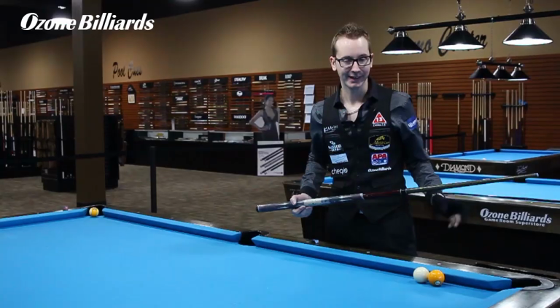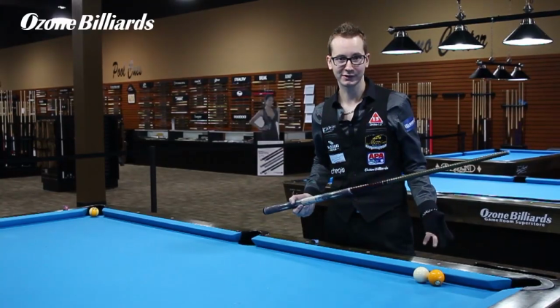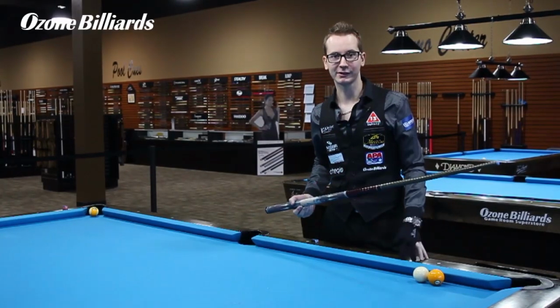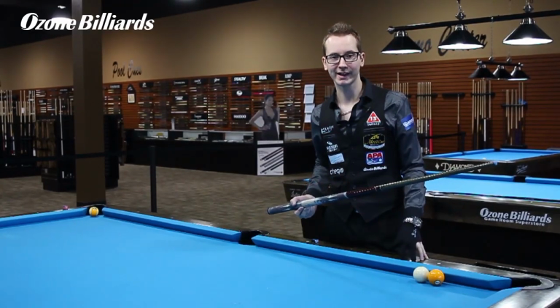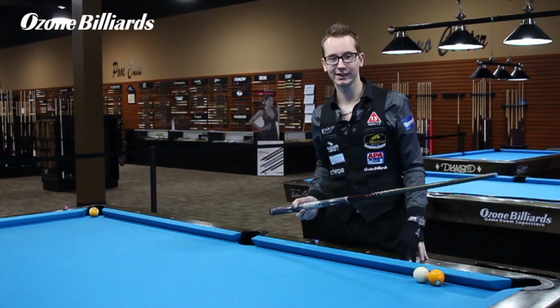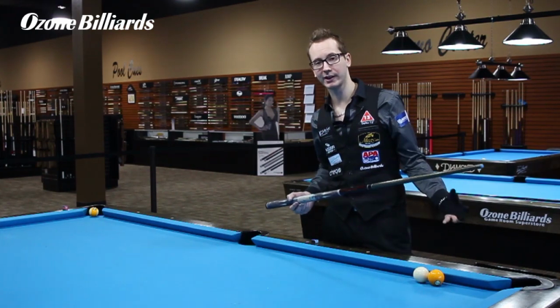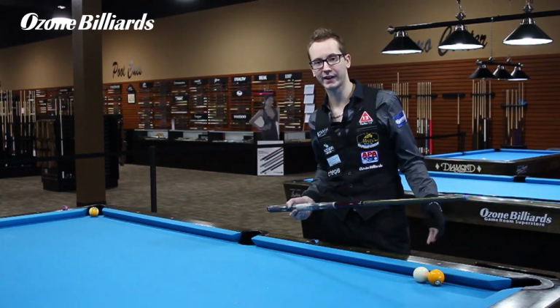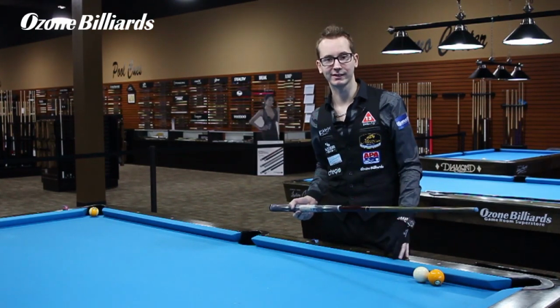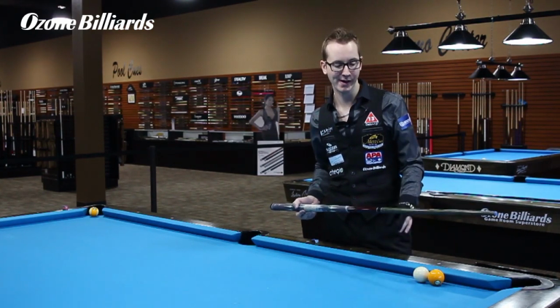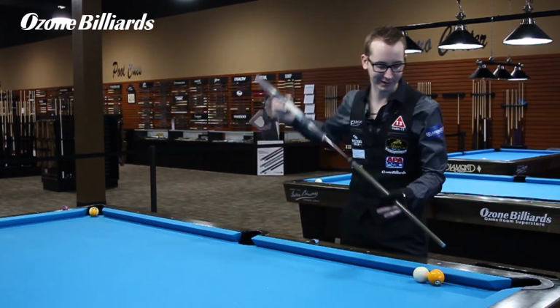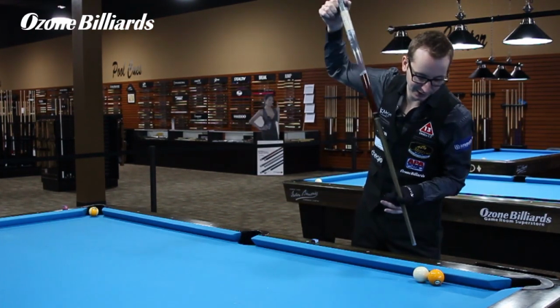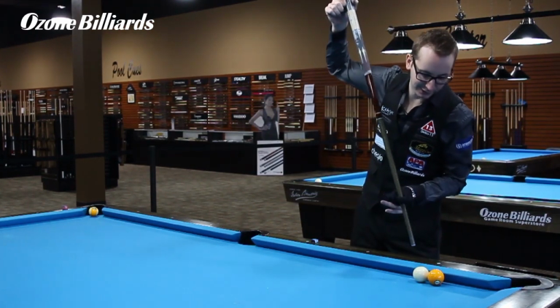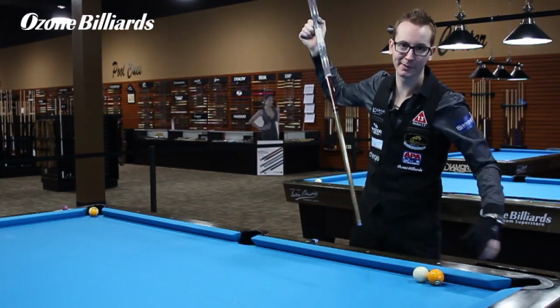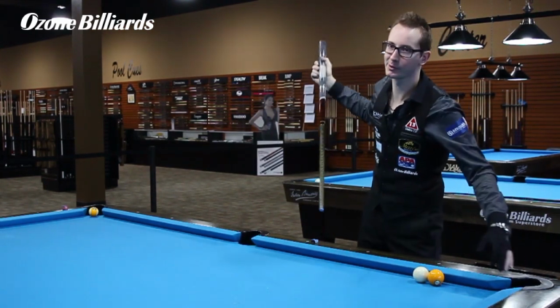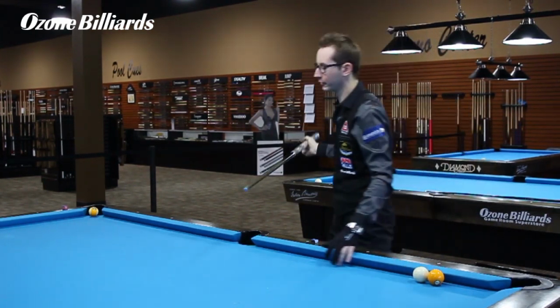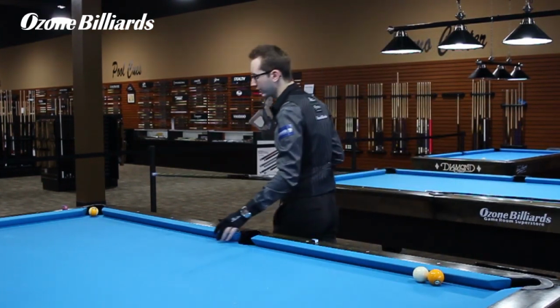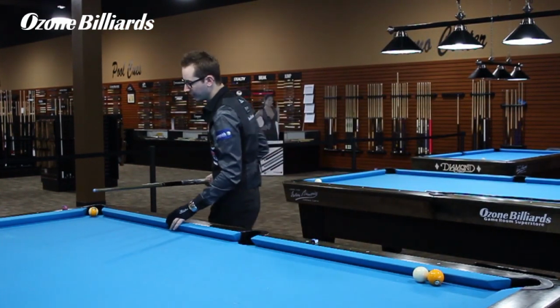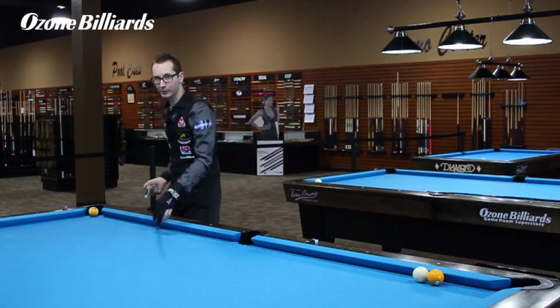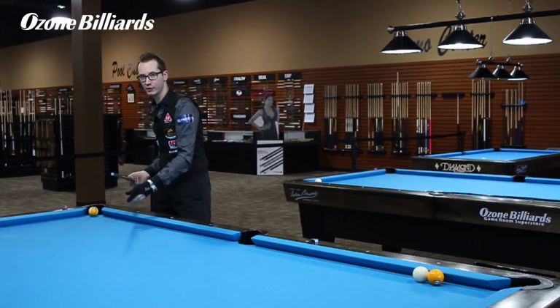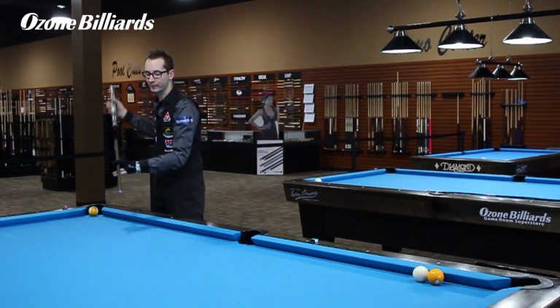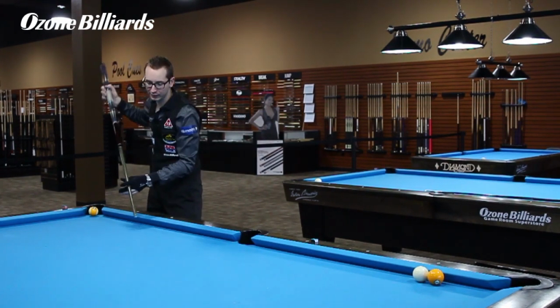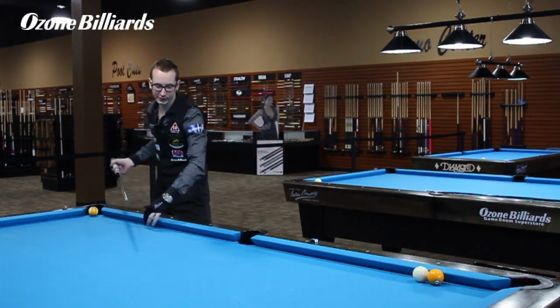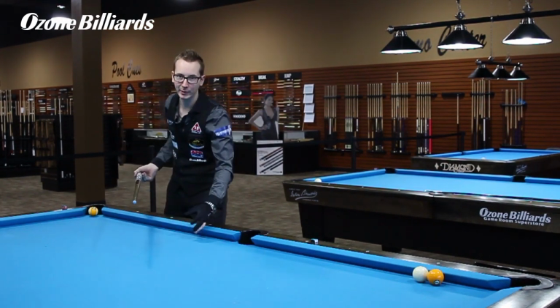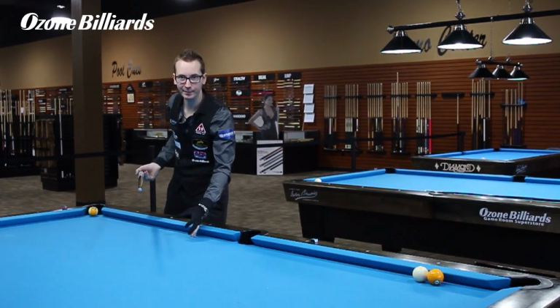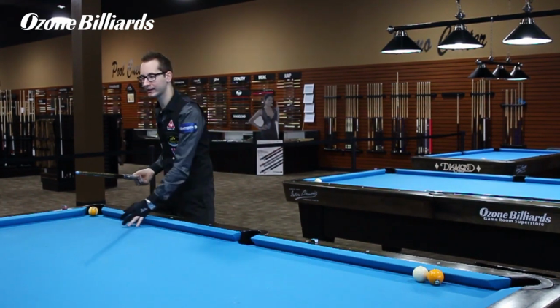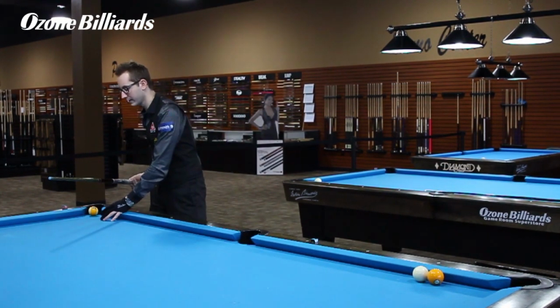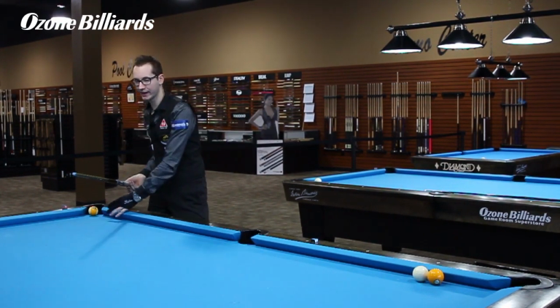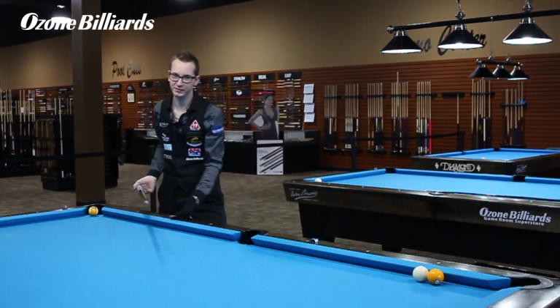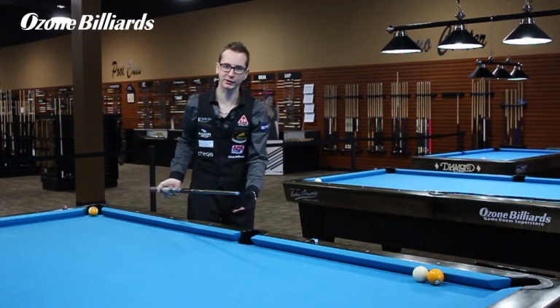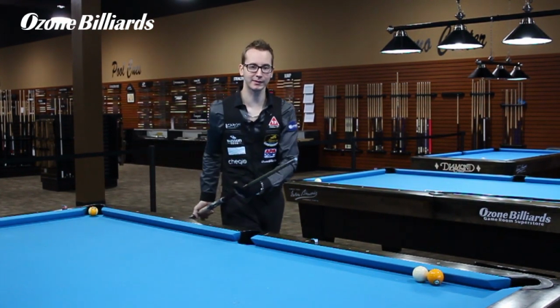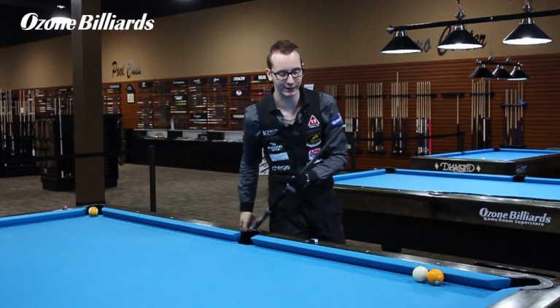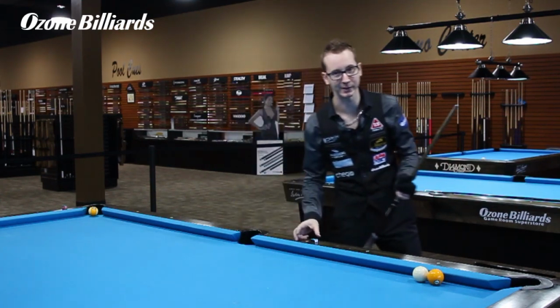All right, so what you saw was a normal Rocket Massé — now I'm gonna do it the Venom way. Same start: hit the cue ball, make the one ball, cue ball goes here. Then while it's still moving, I'm gonna re-hit the cue ball — it's gonna go back up, come back down, and make the nine ball. Just spicing things up a little bit.